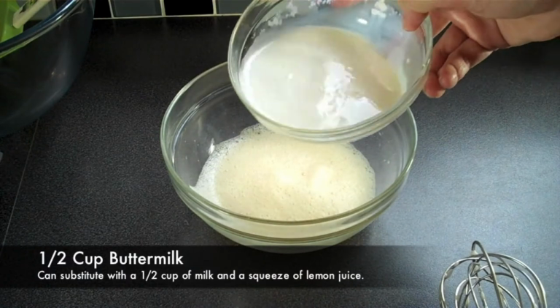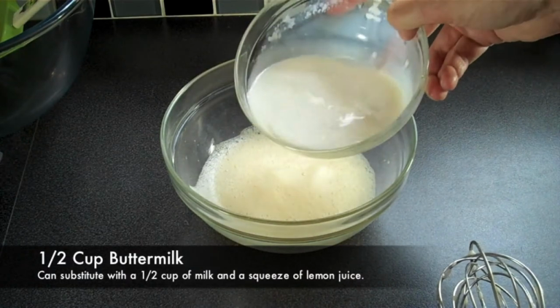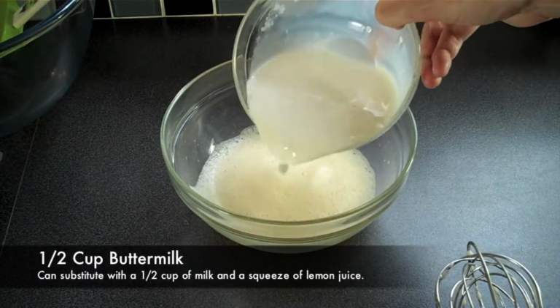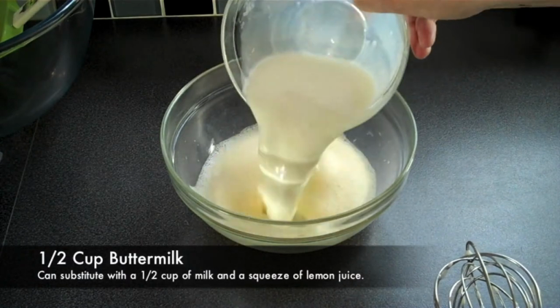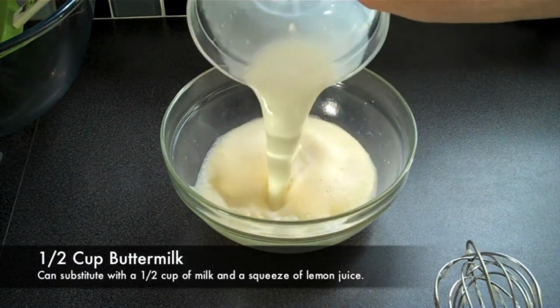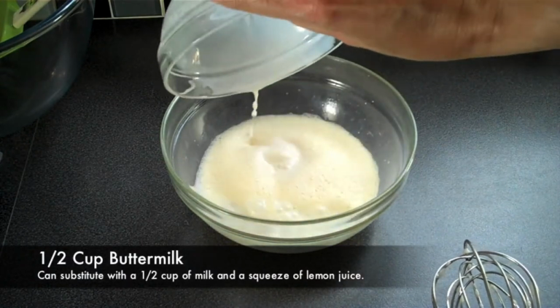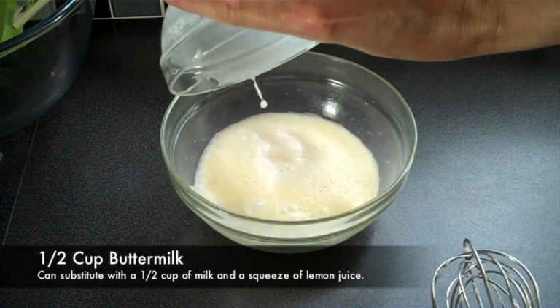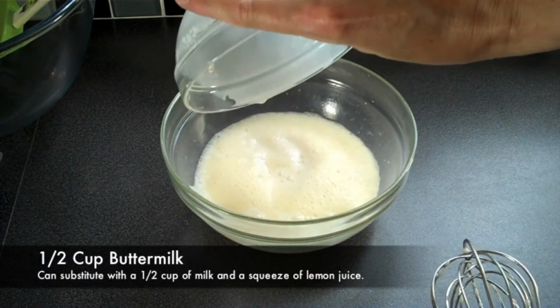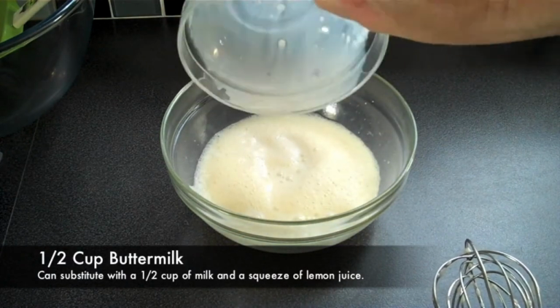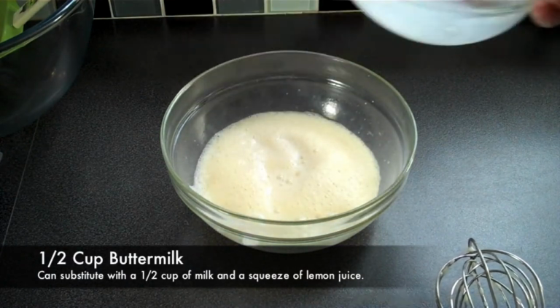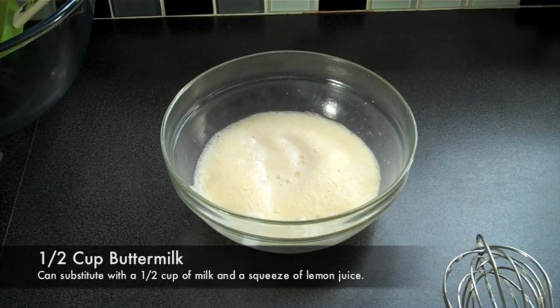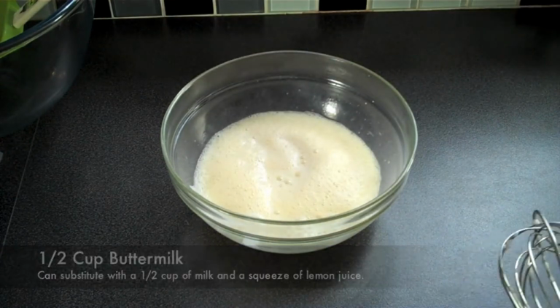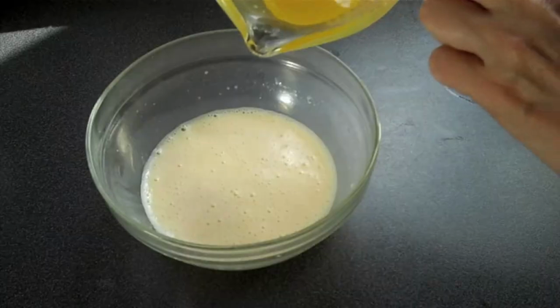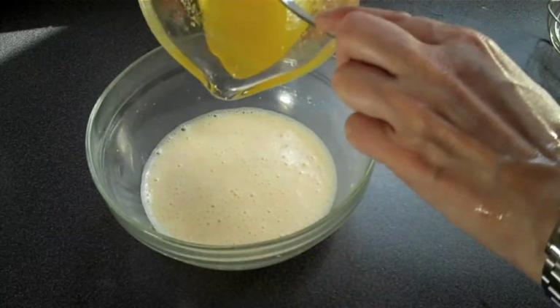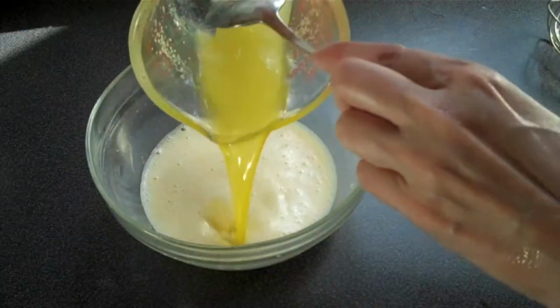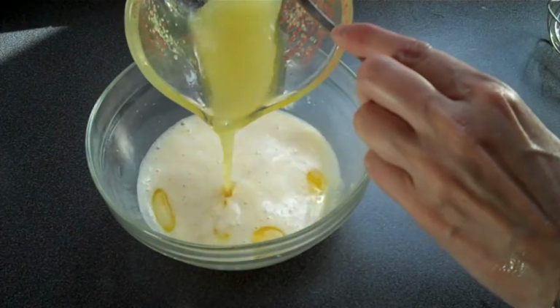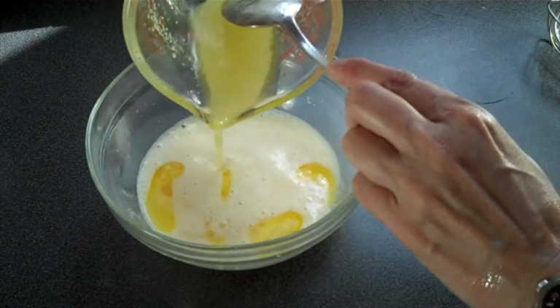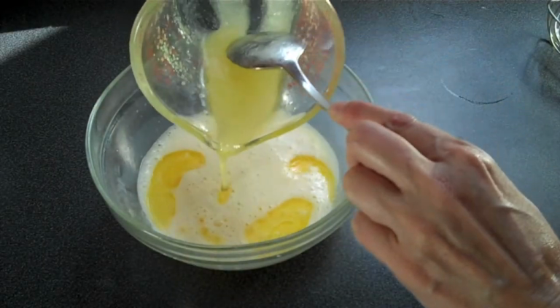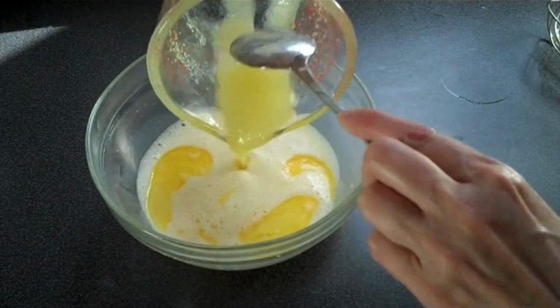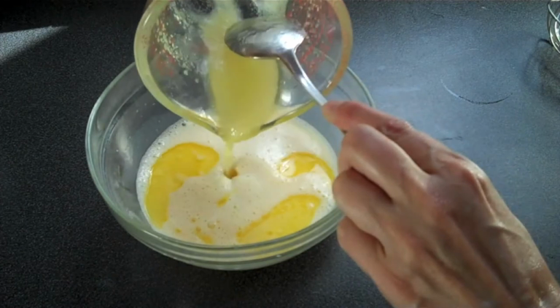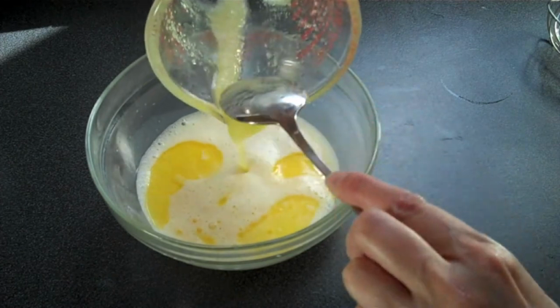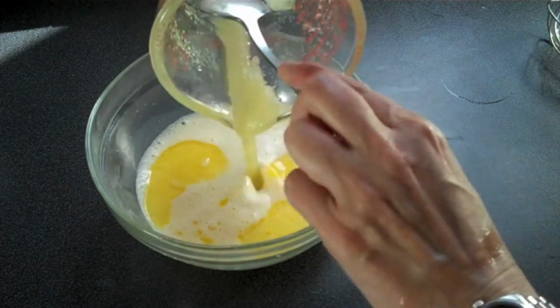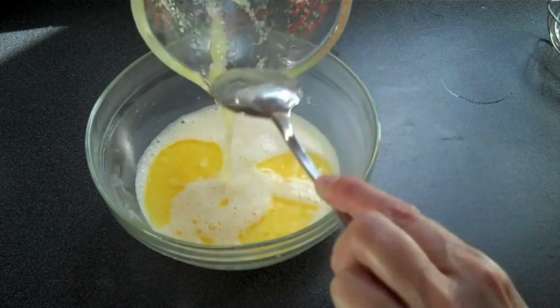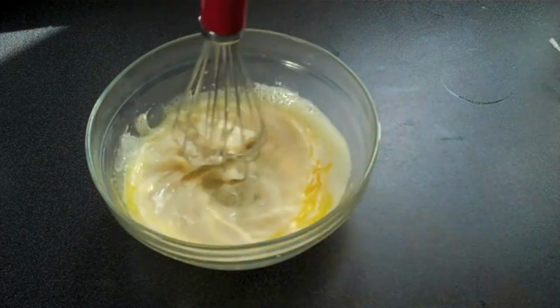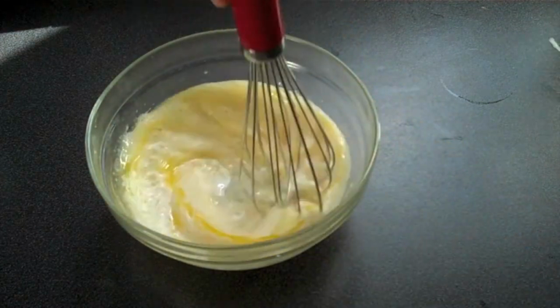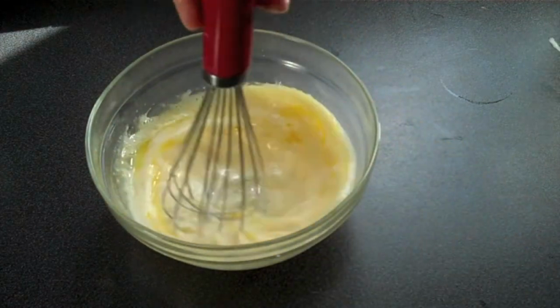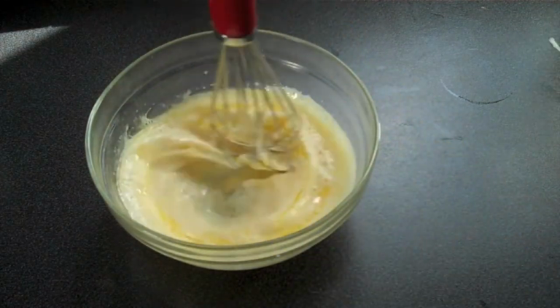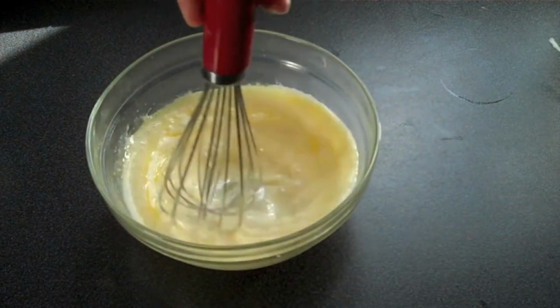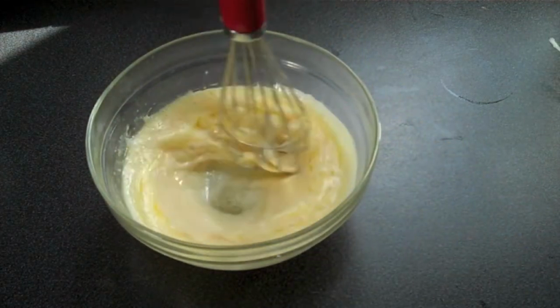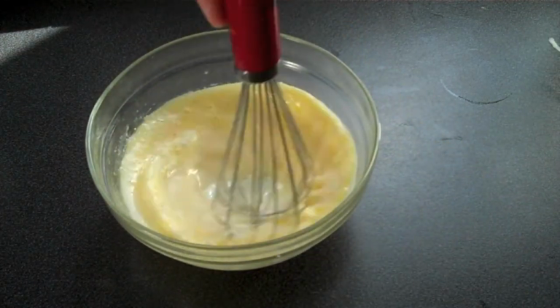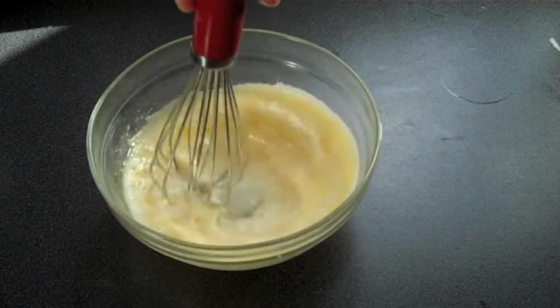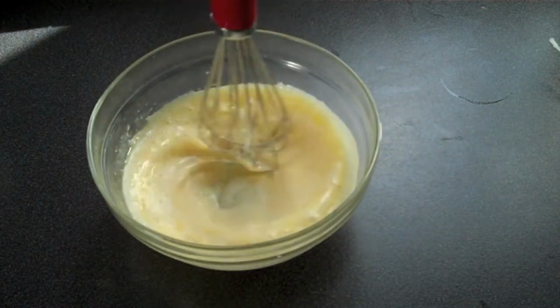If you don't have buttermilk, don't worry. You can use half a cup of milk with a squeeze of lemon juice. Finally, add your butter and sugar mixture, mix well, and set aside.